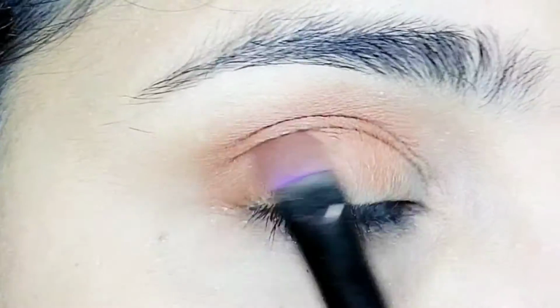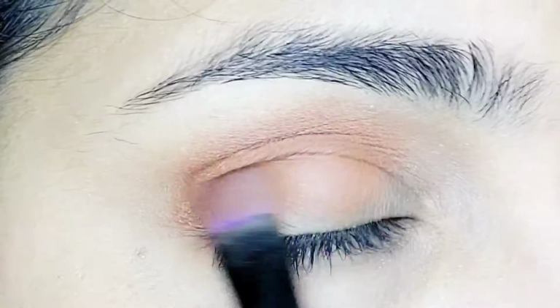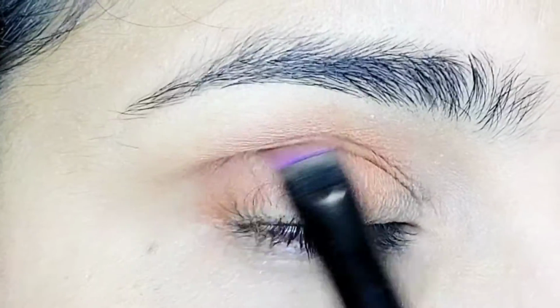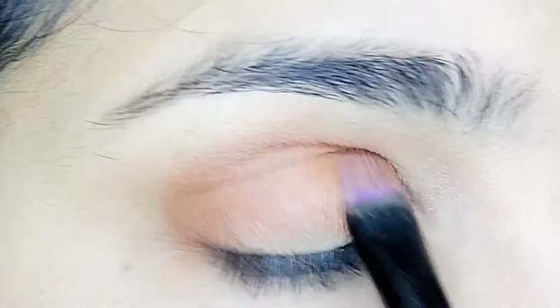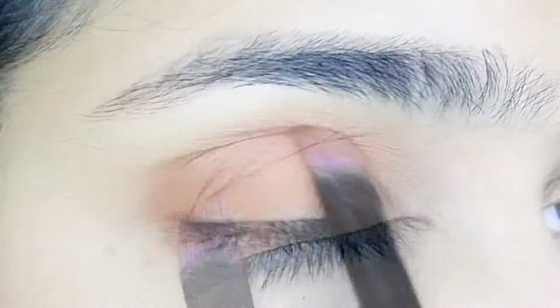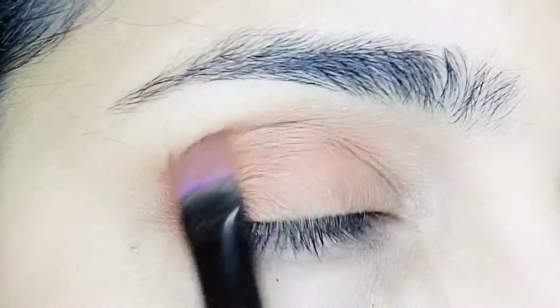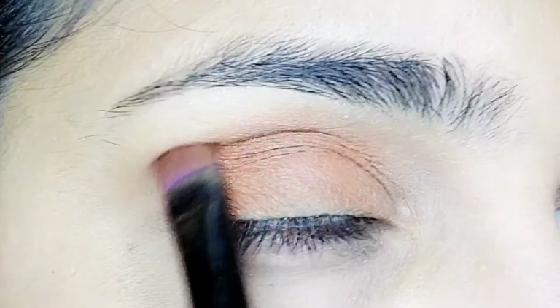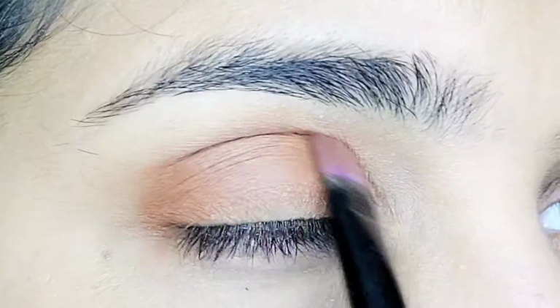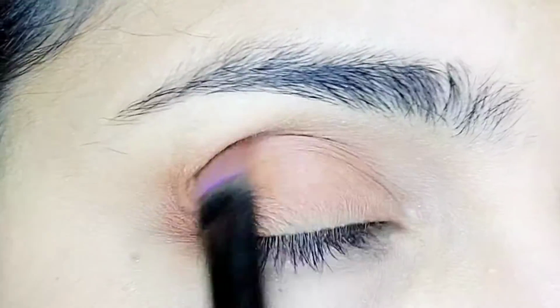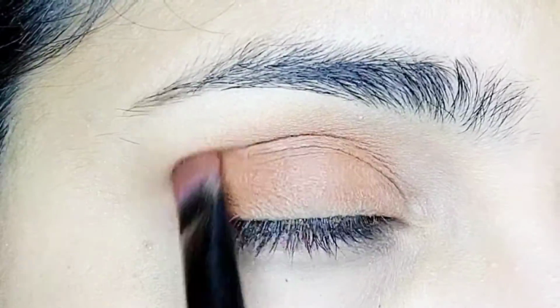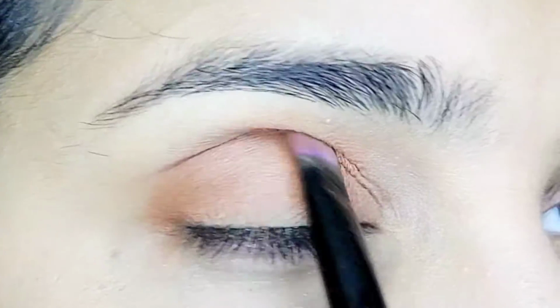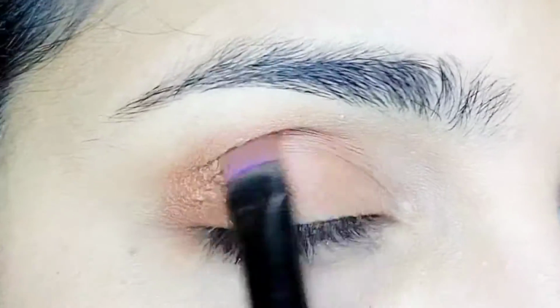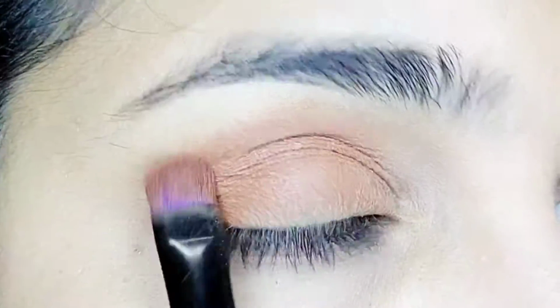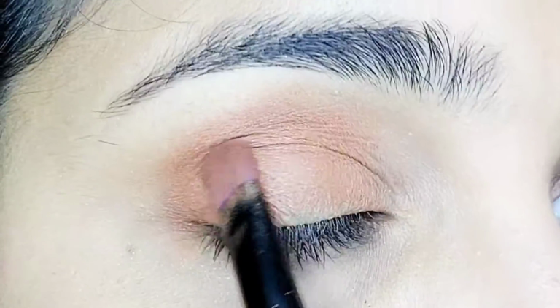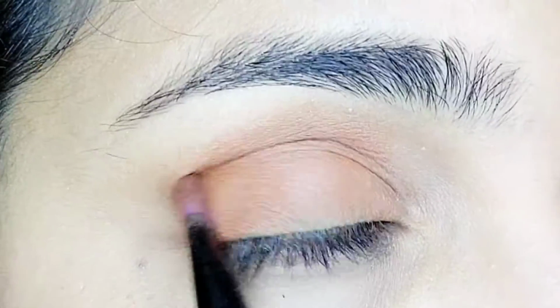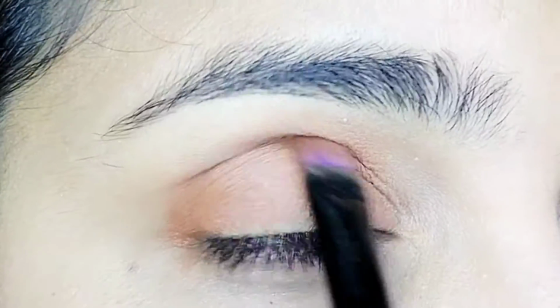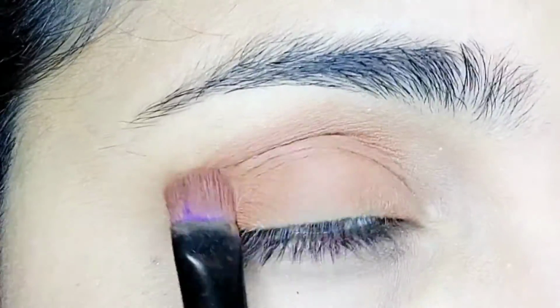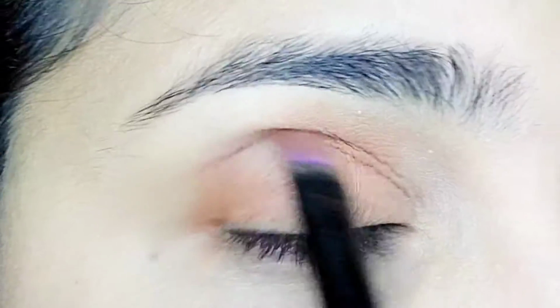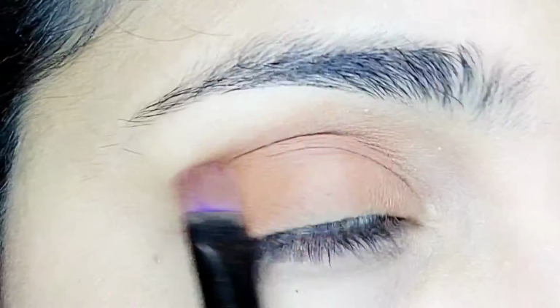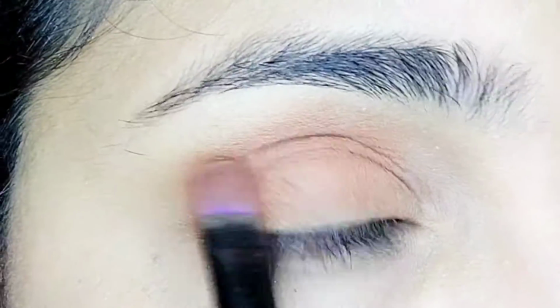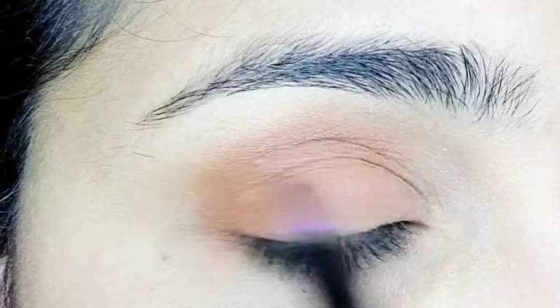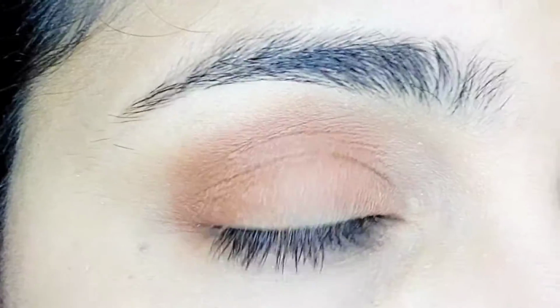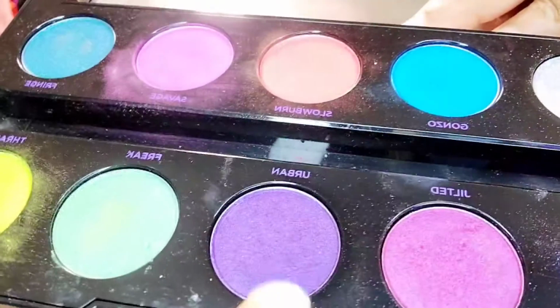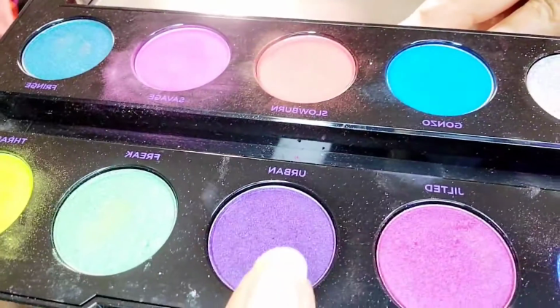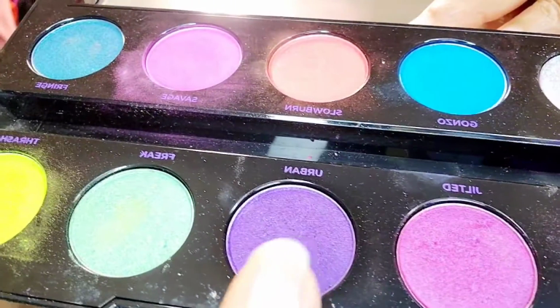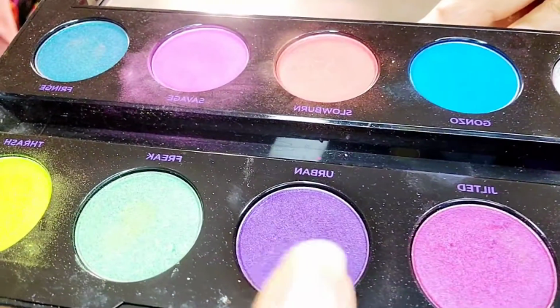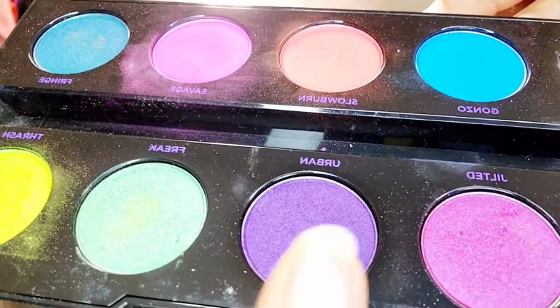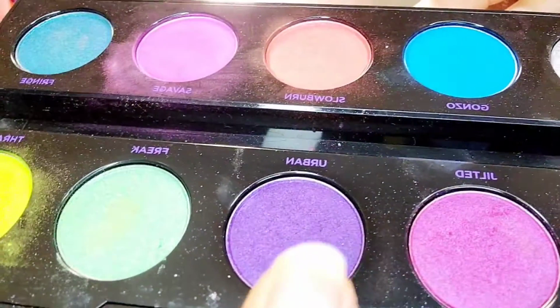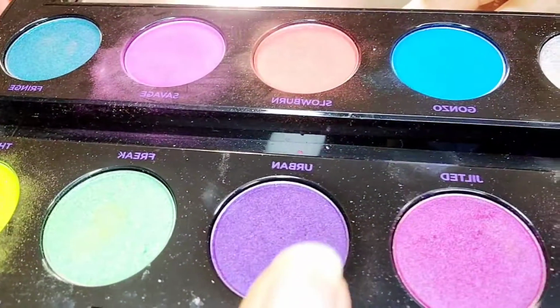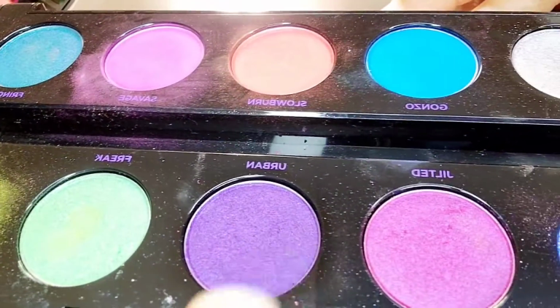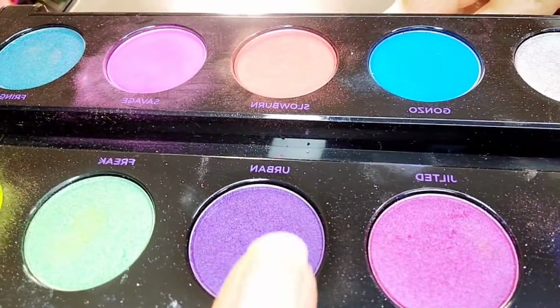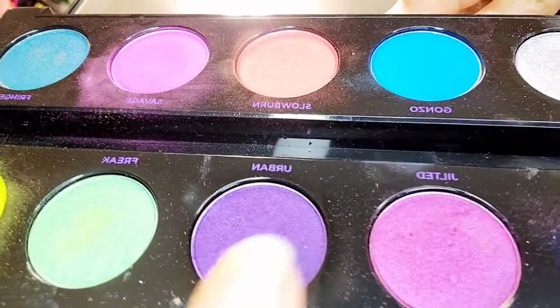Now blend the brown eyeshadow into the crease until it's well blended. Once blended, we'll add a violet color next.